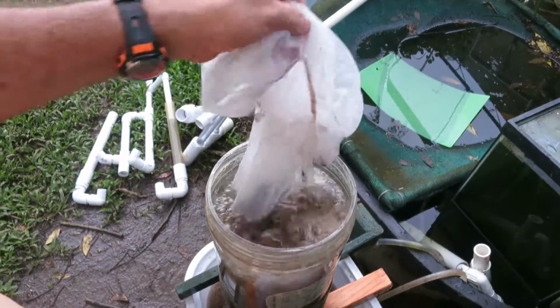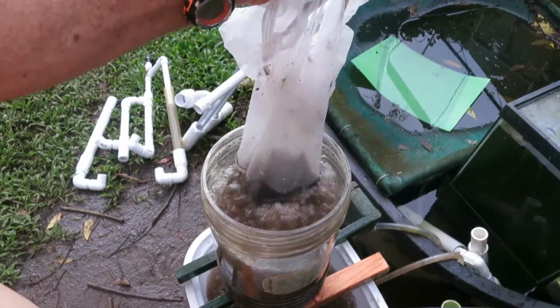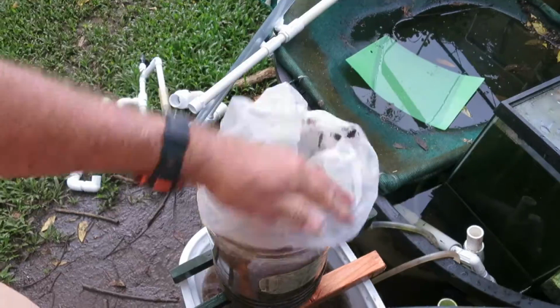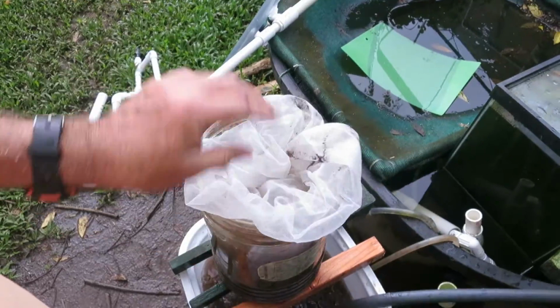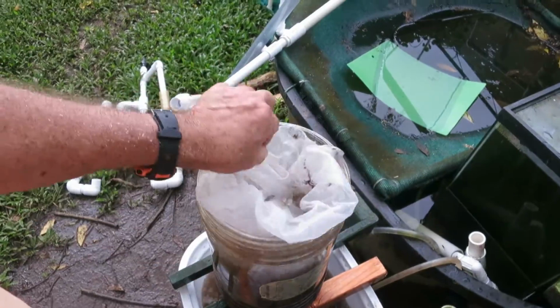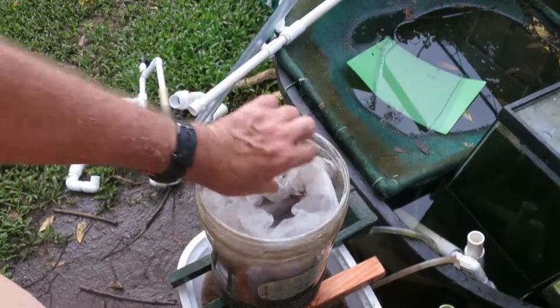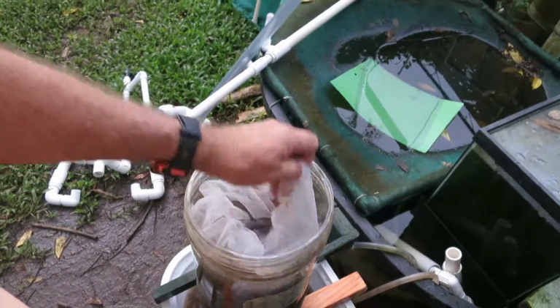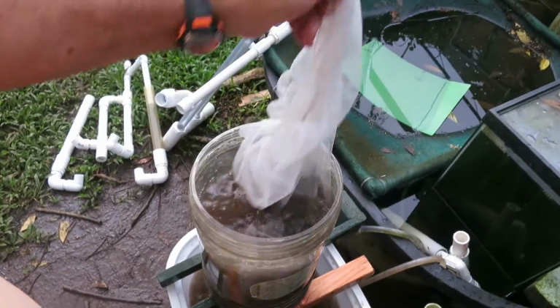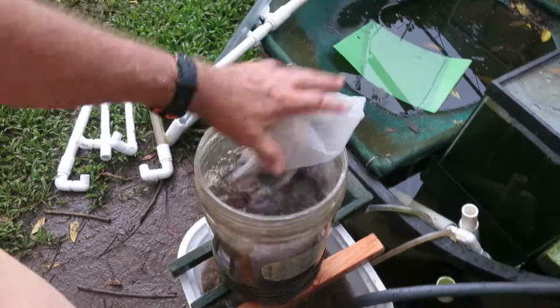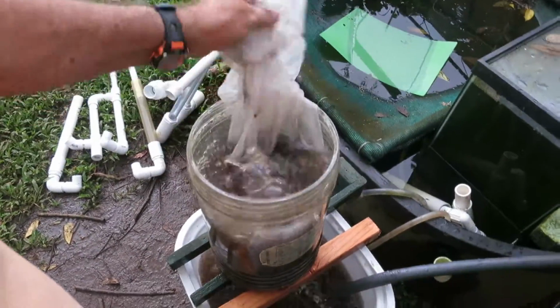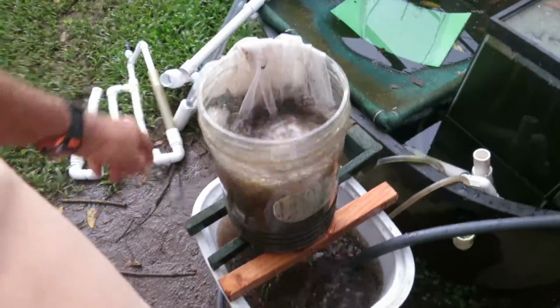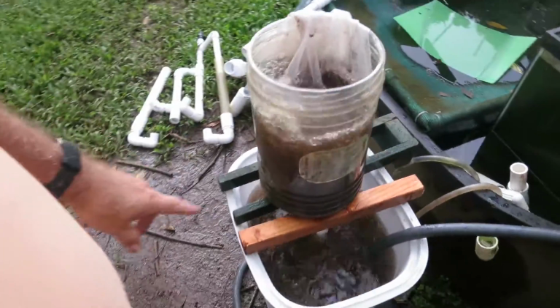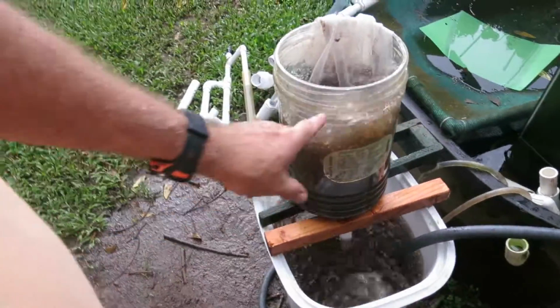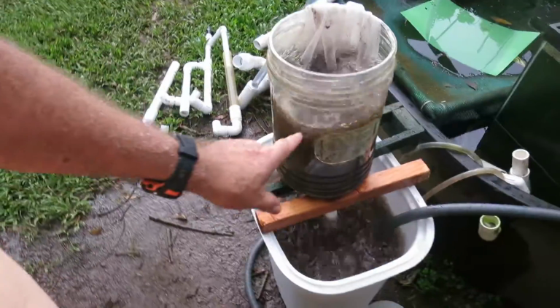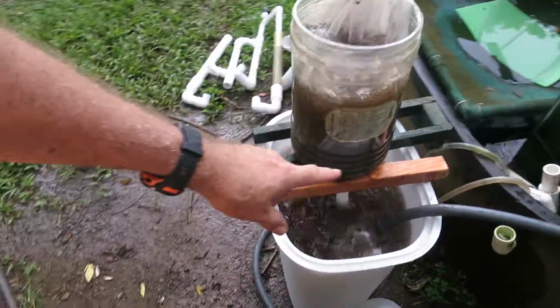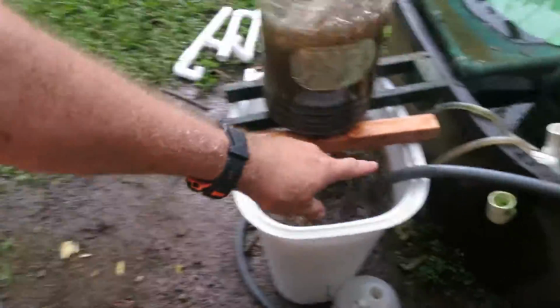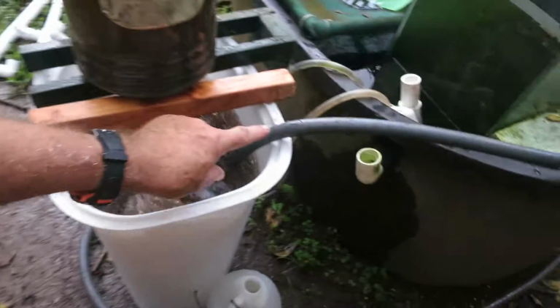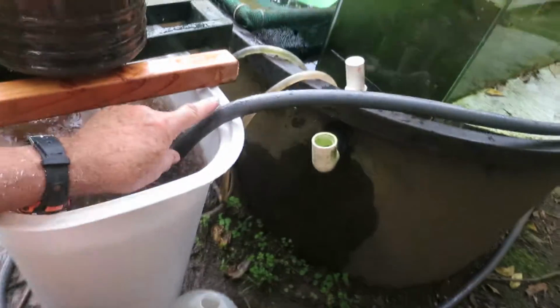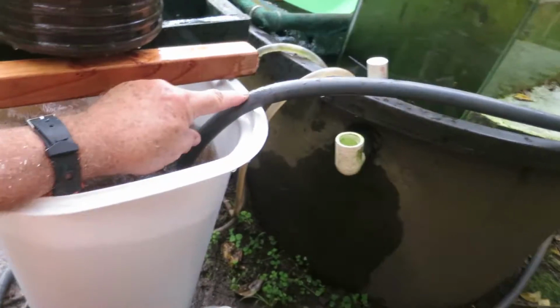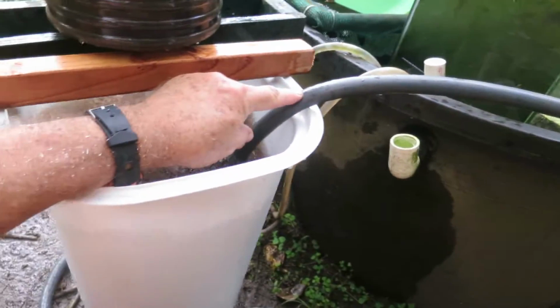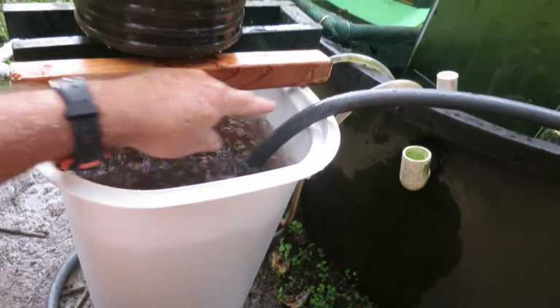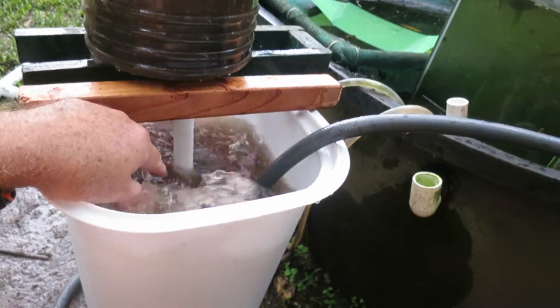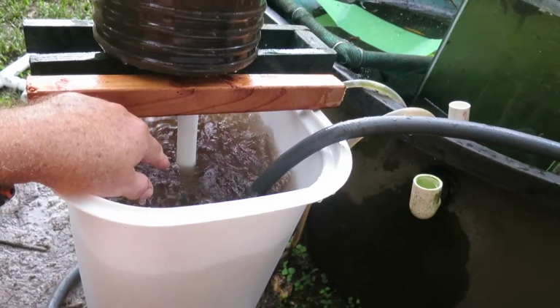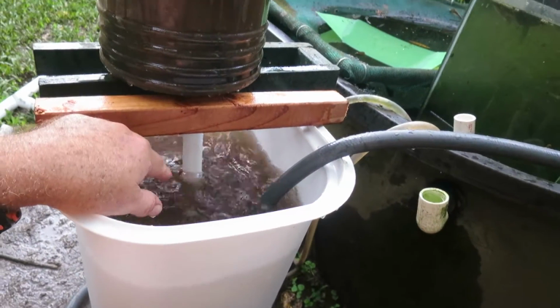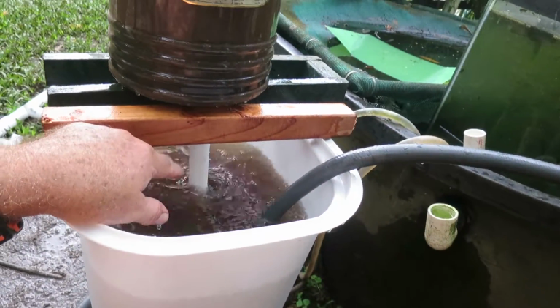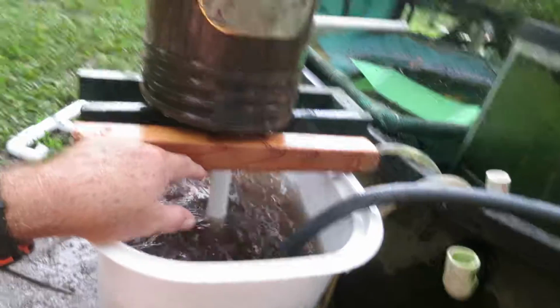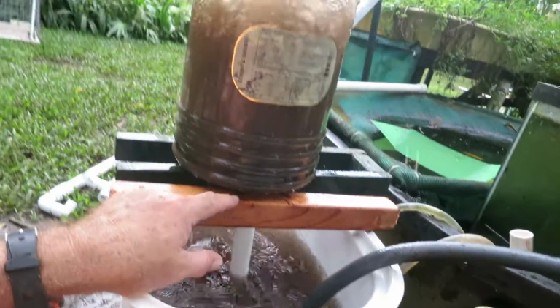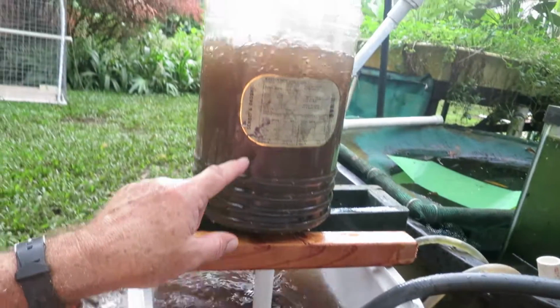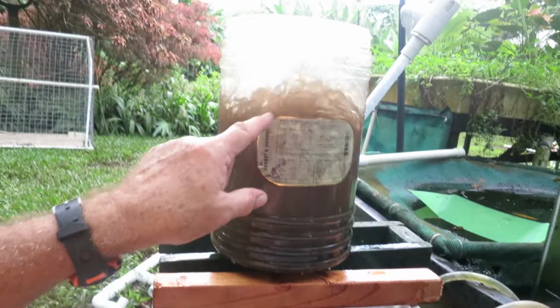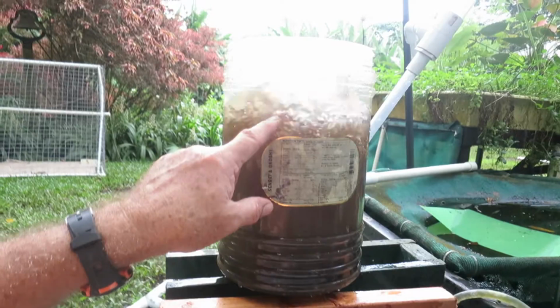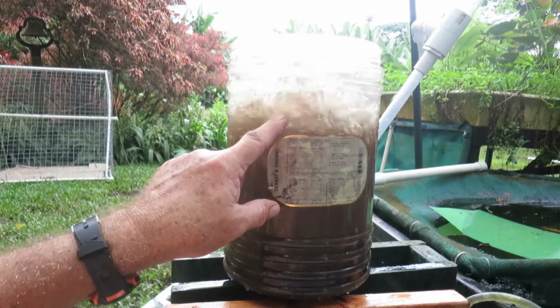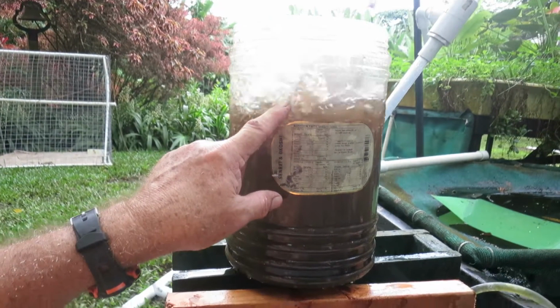Simply put it in the bucket, drape this around it. It bubbles up. Air is coming in through this hose here, goes down to the bottom of the pipe. The air pumps up the water to here.